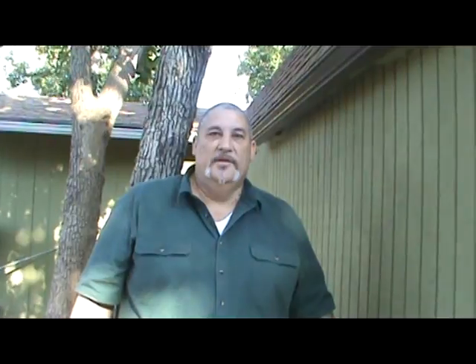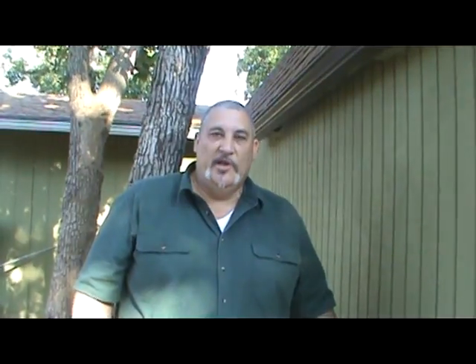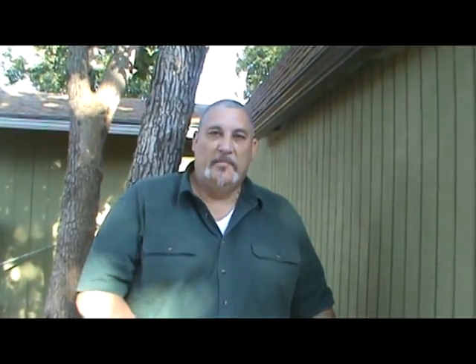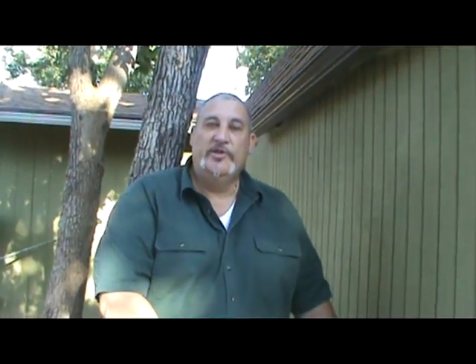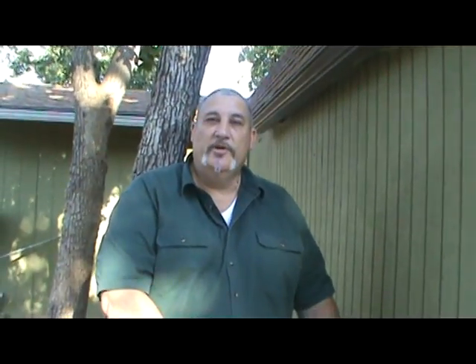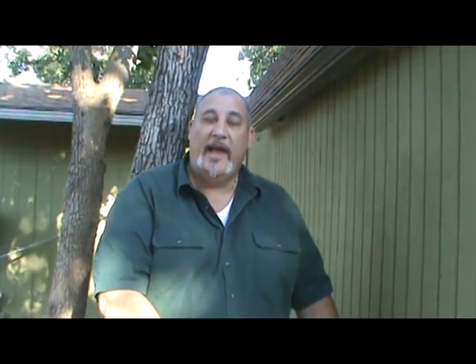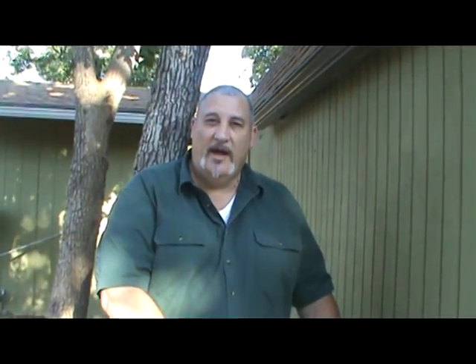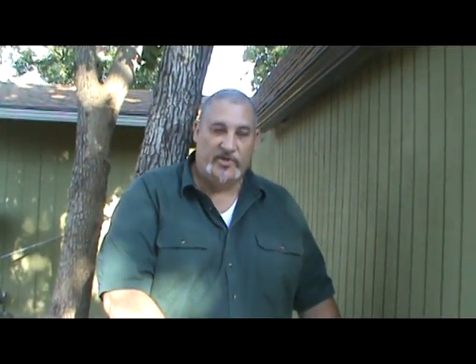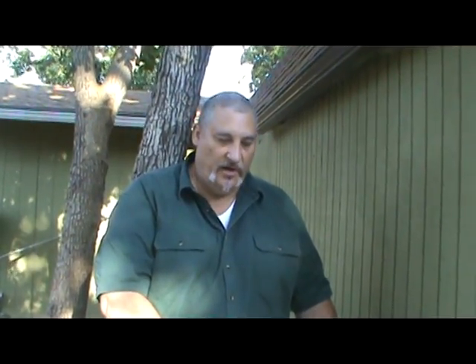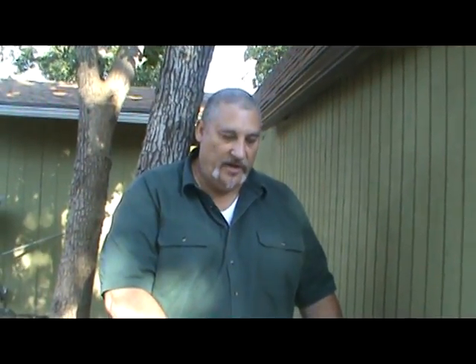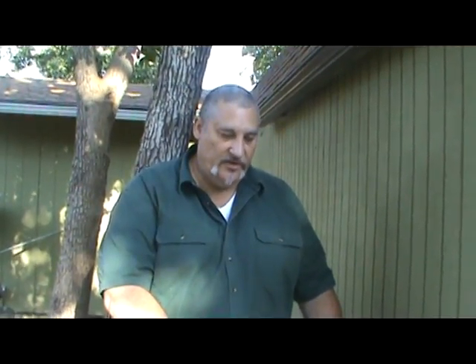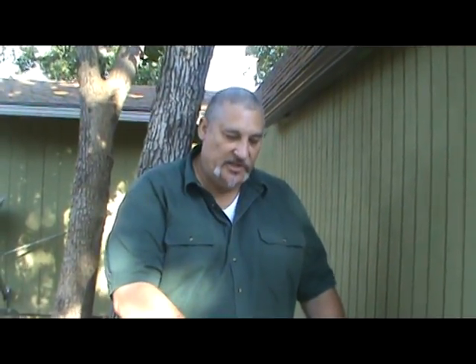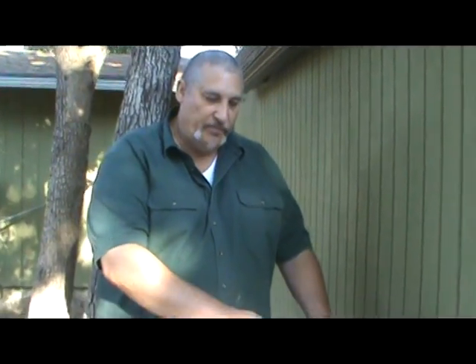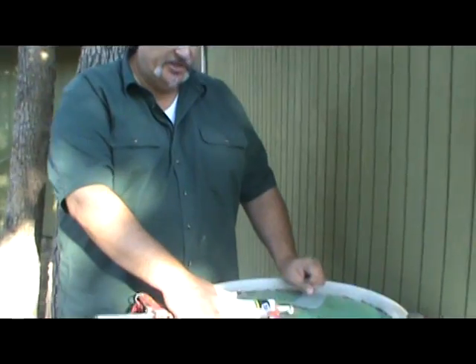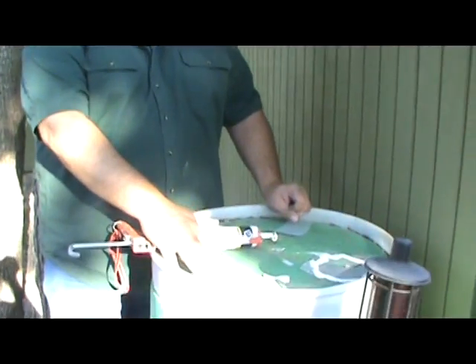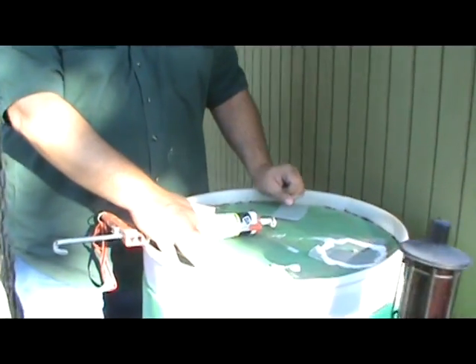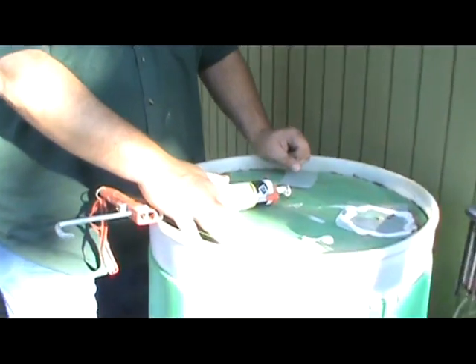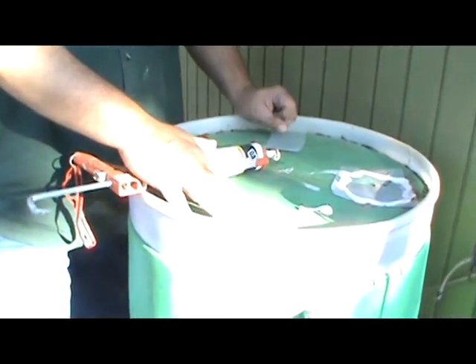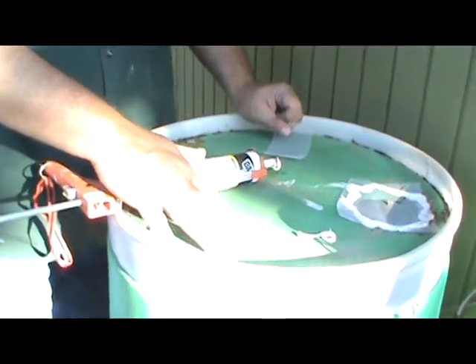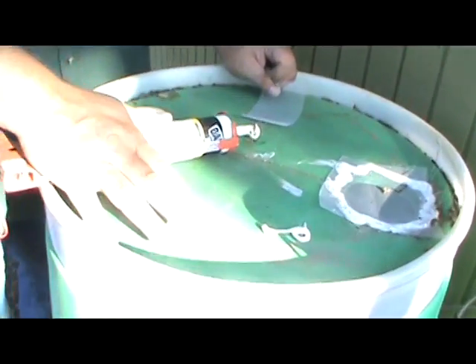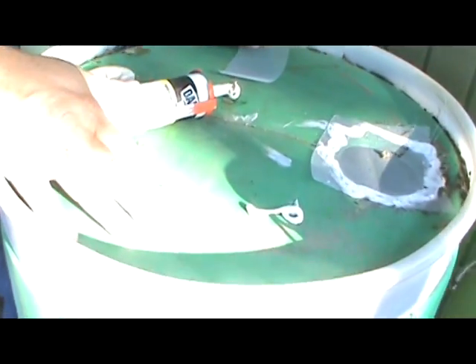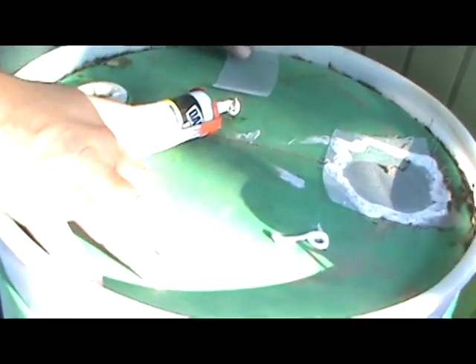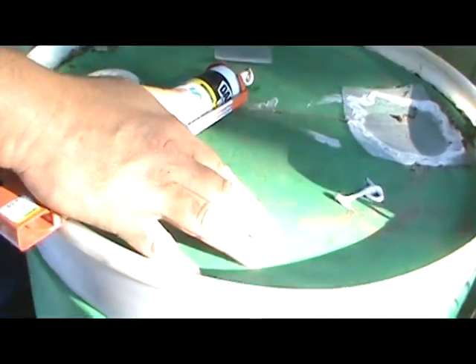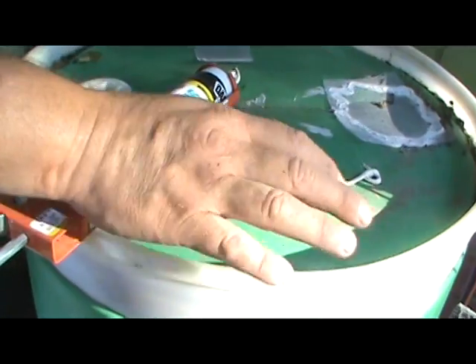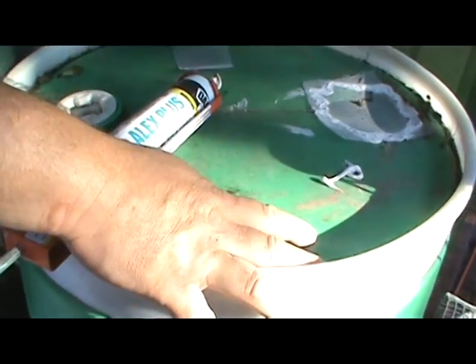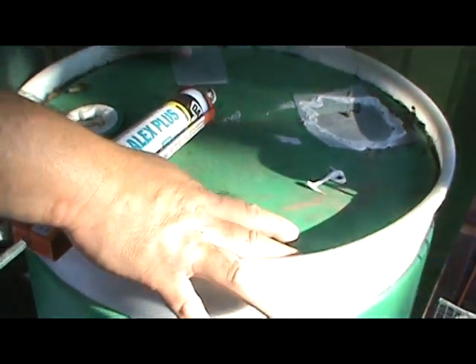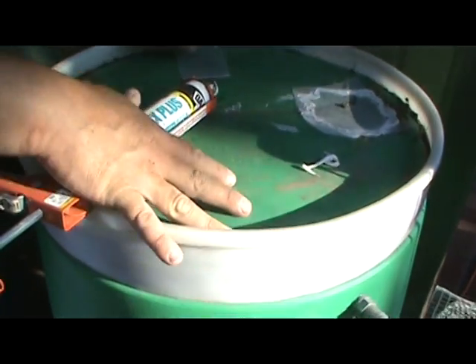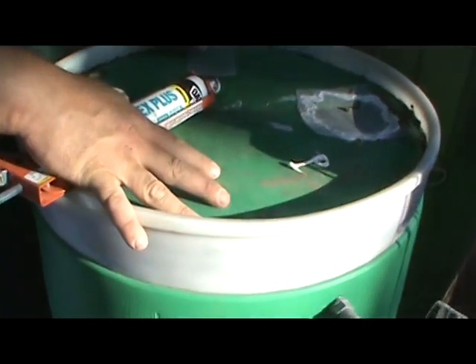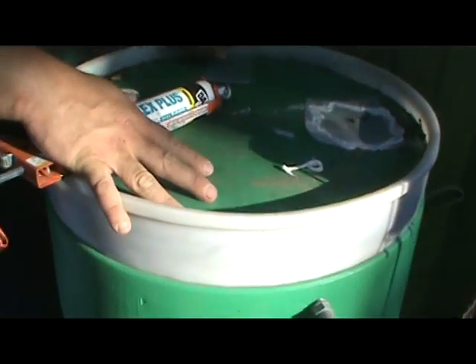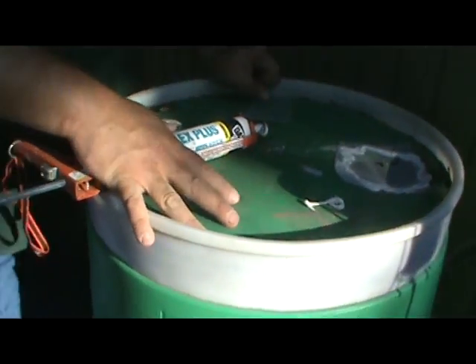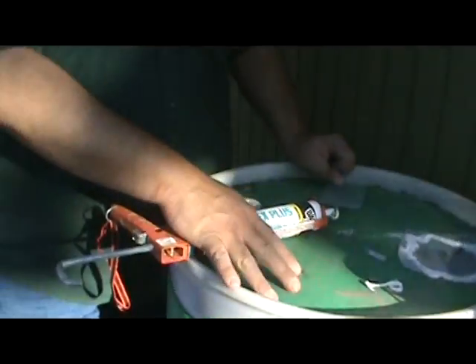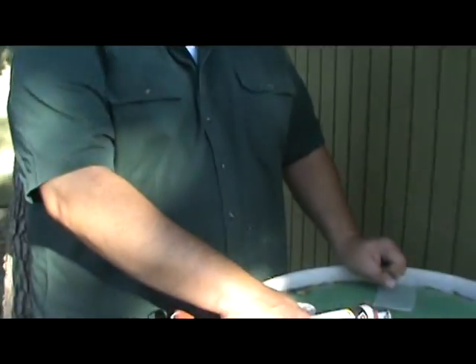This is Big John Lipscomb. I wanted to show you how I've constructed our rain barrels. I've just purchased about a dozen of these 55-gallon plastic drums. These are food grade — once you clean them out, they're good to go.